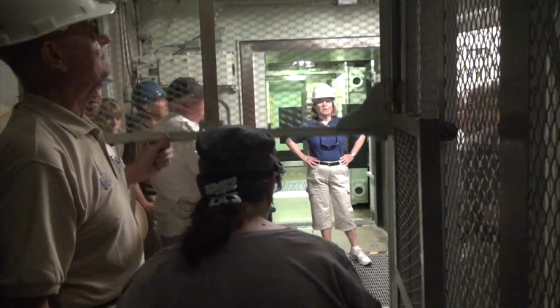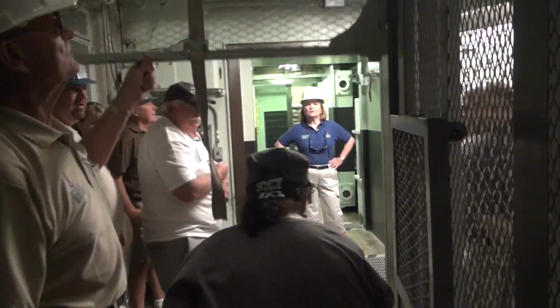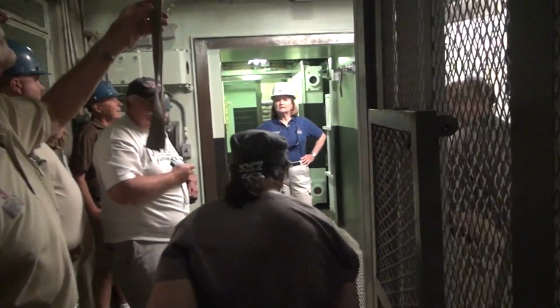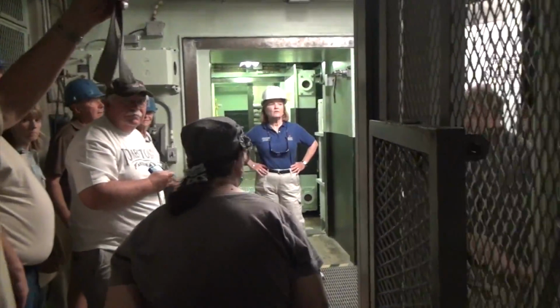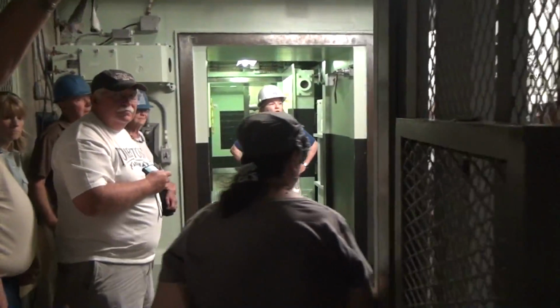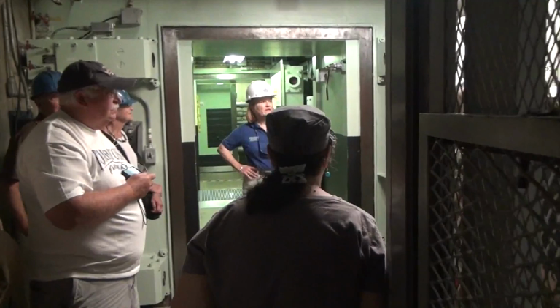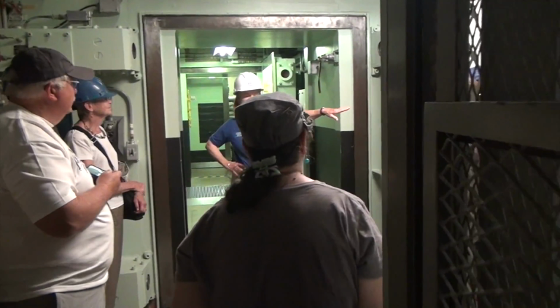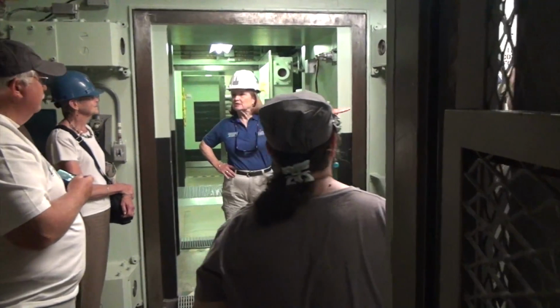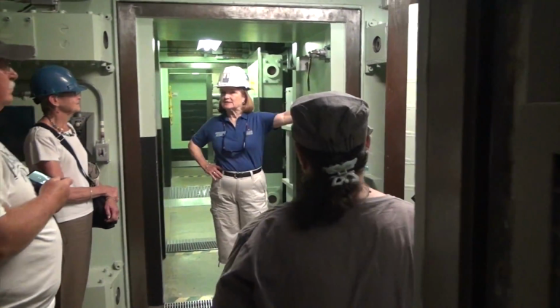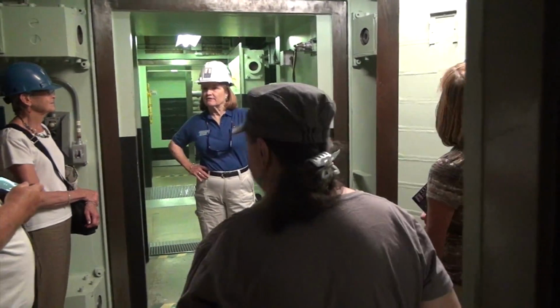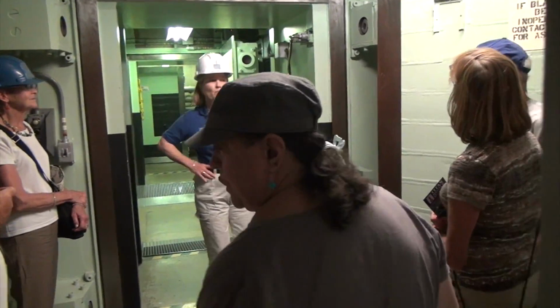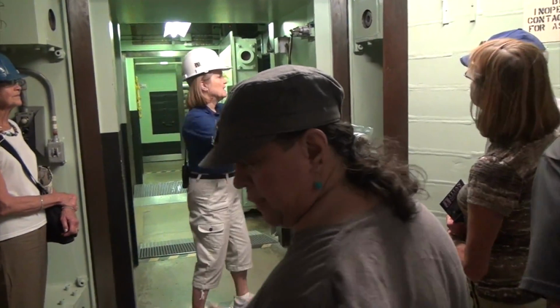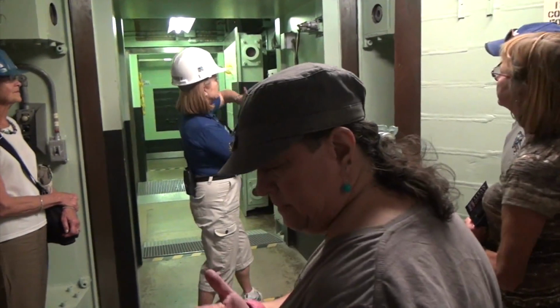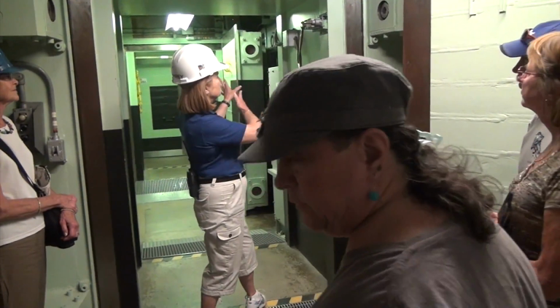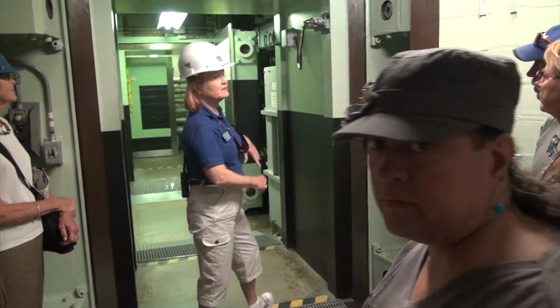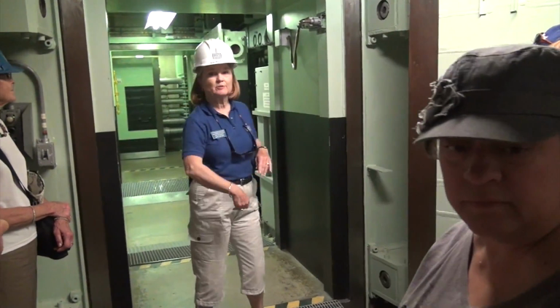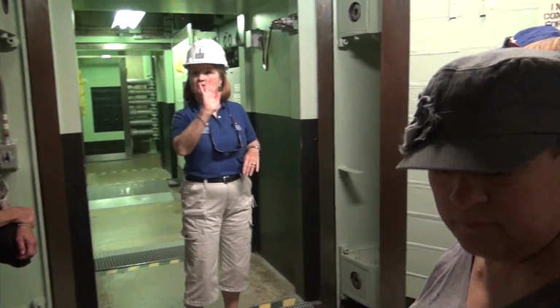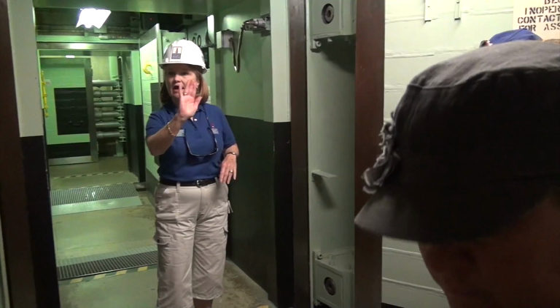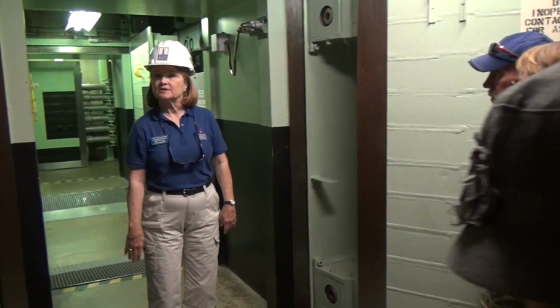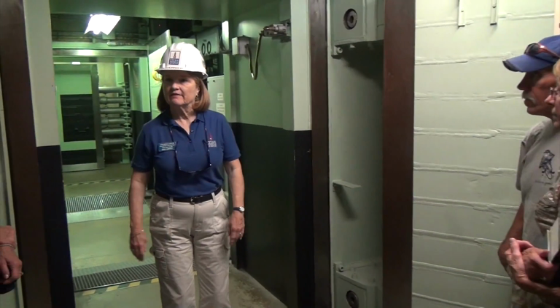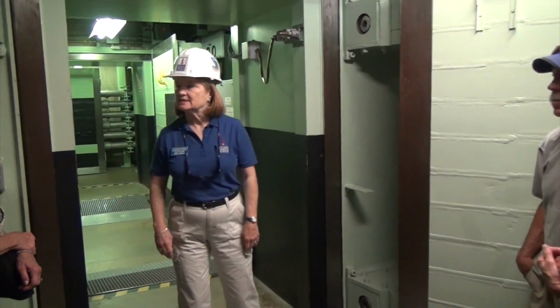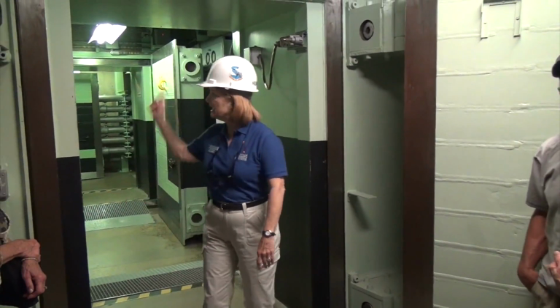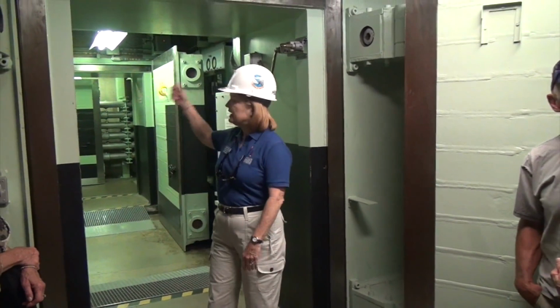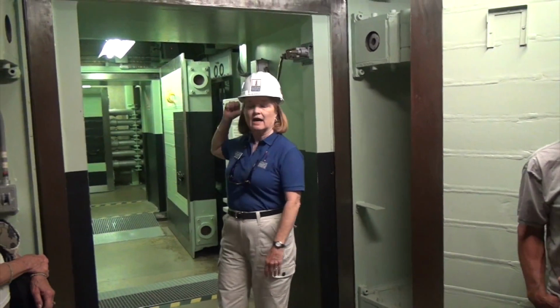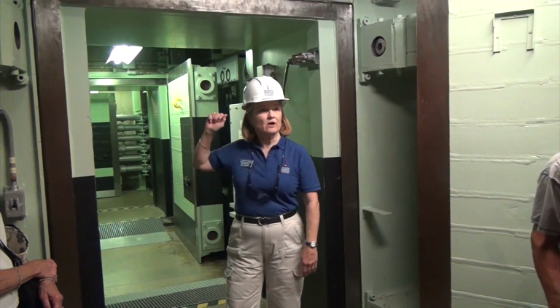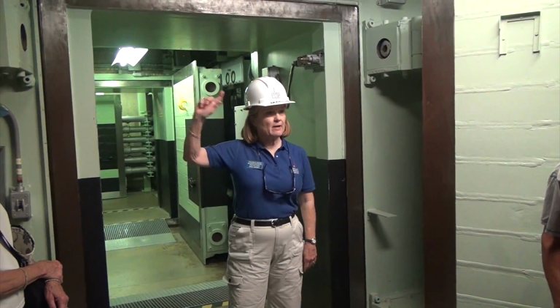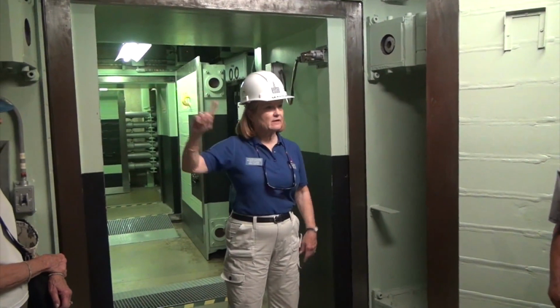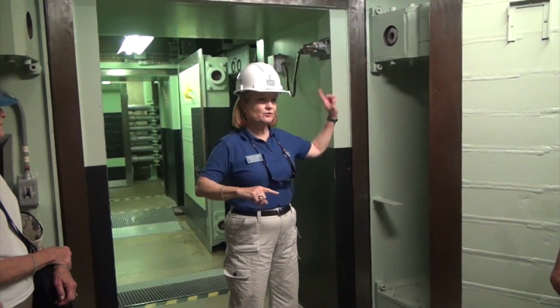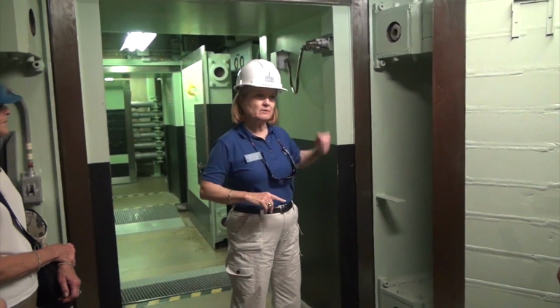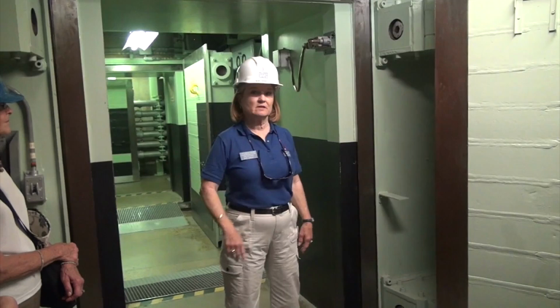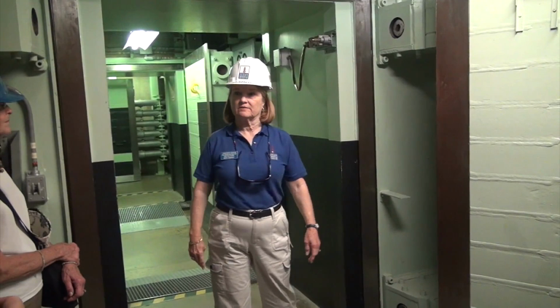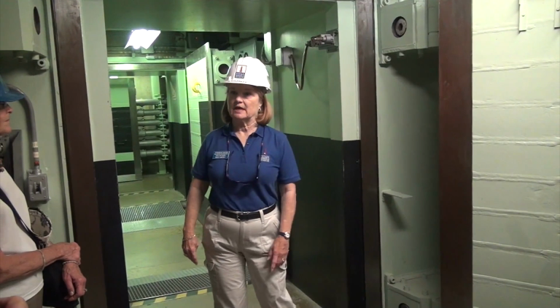When the crew got to this point, they would not find these doors open. These are the last doors, and there are four. Doors six and seven run this way, protecting the crew and the missile from anything outside. Doors eight and nine run across the back, protecting the crew from the missile in the case of a mishap.